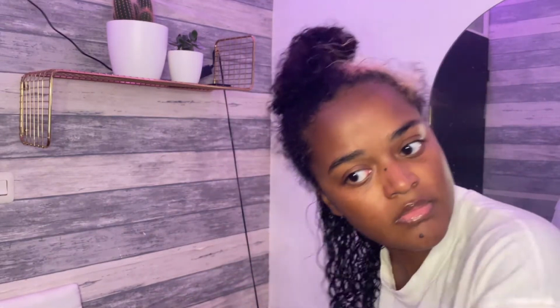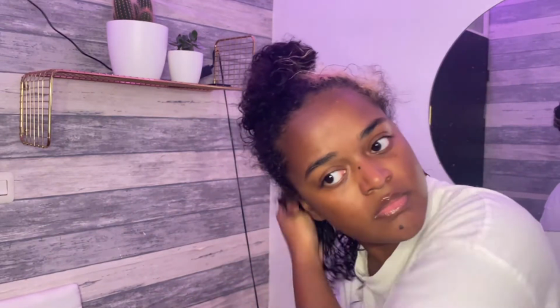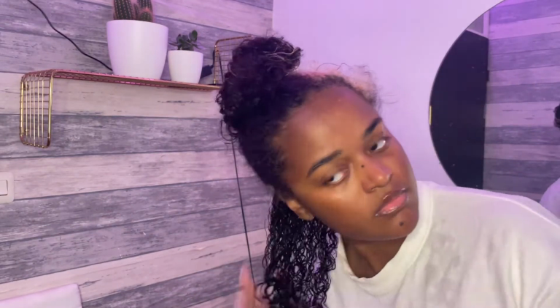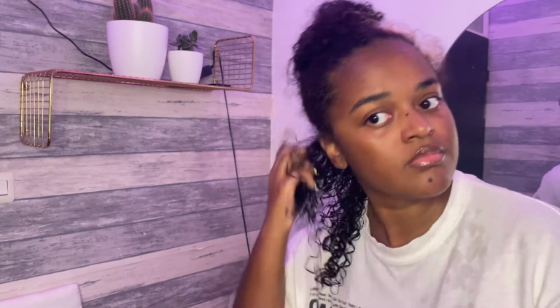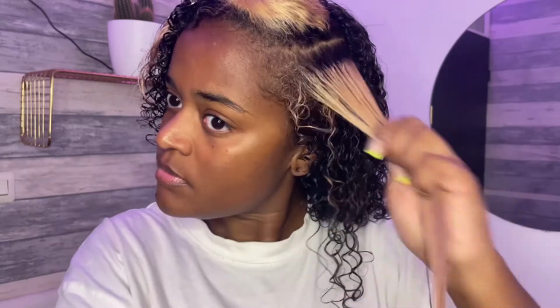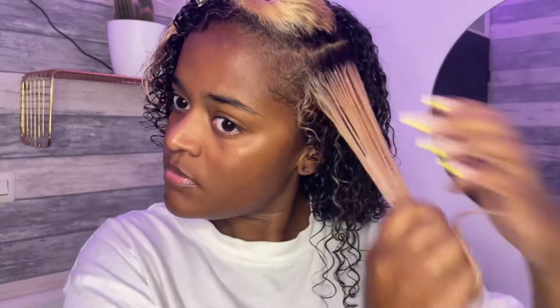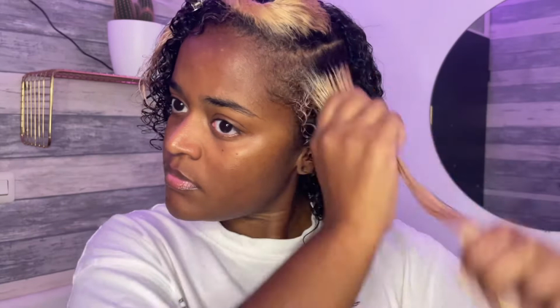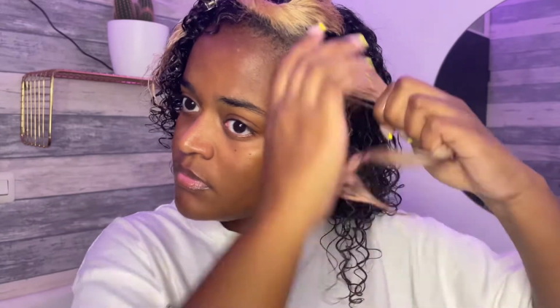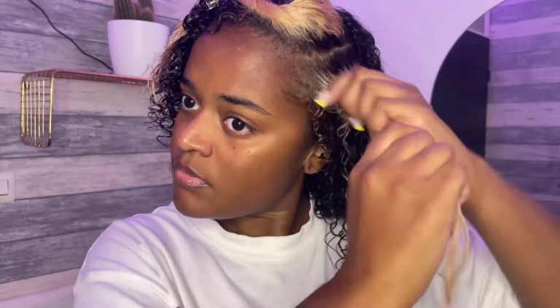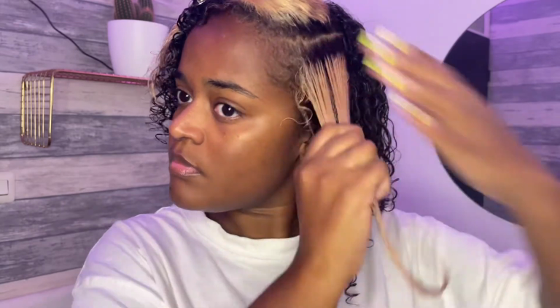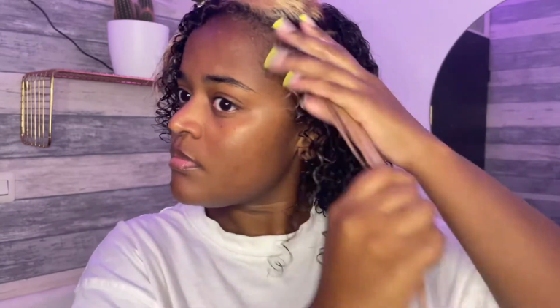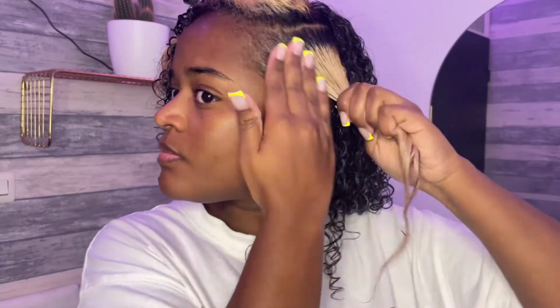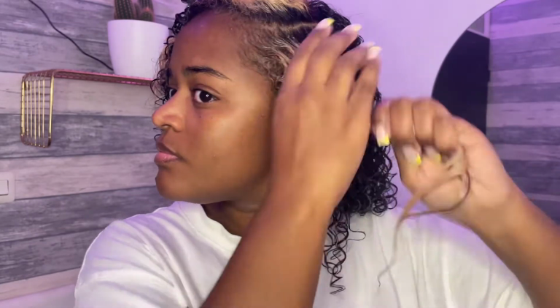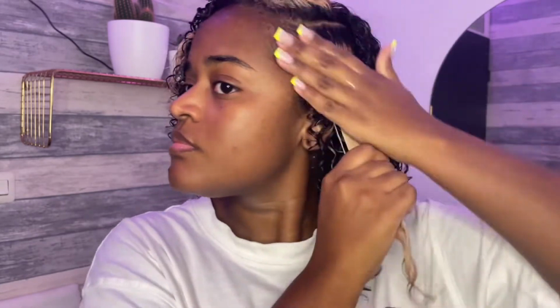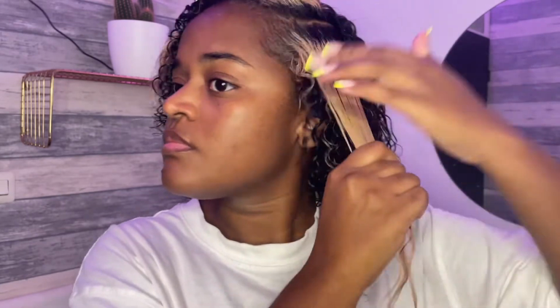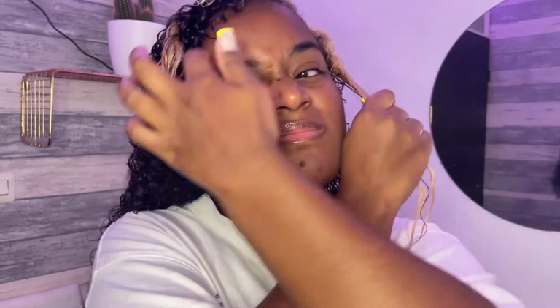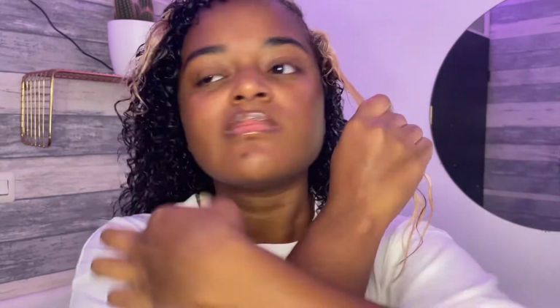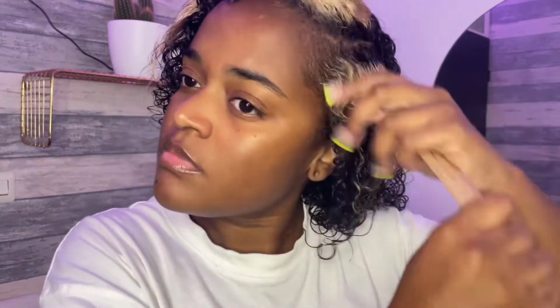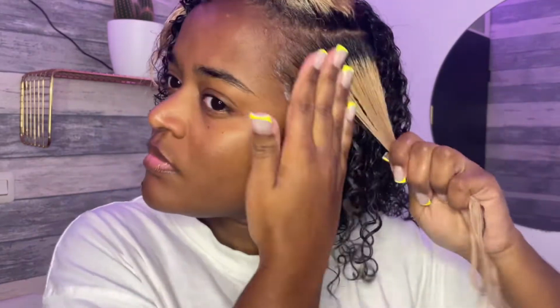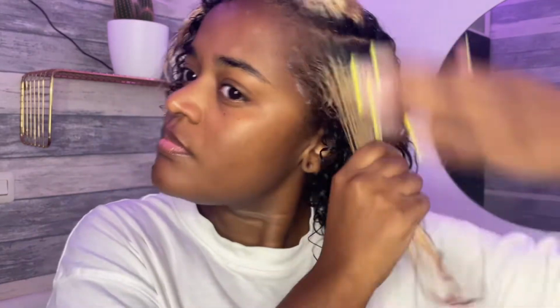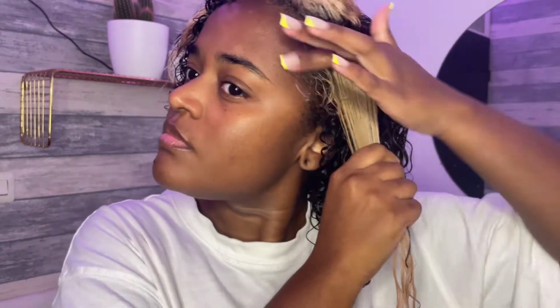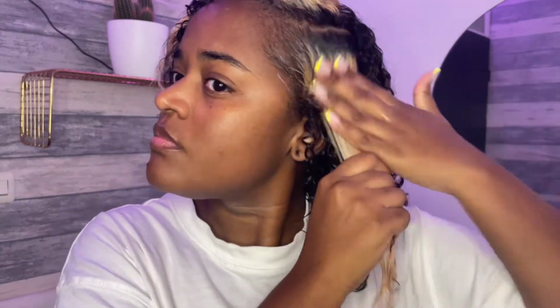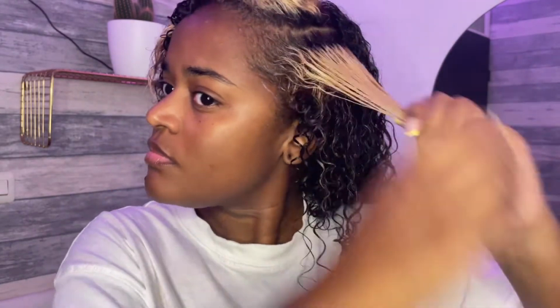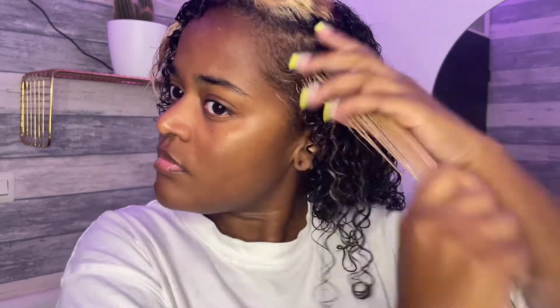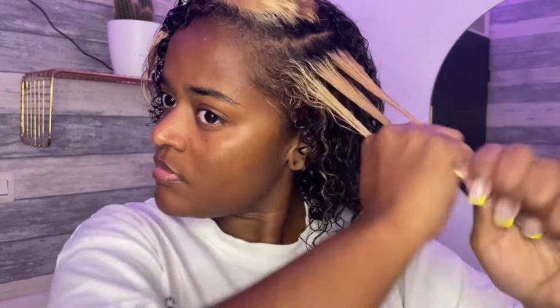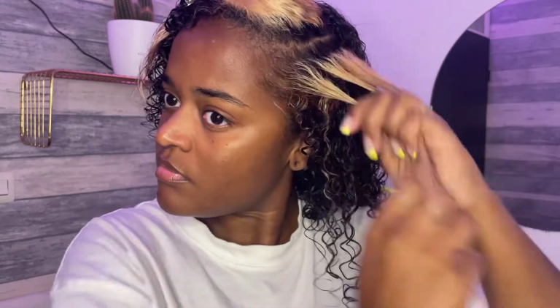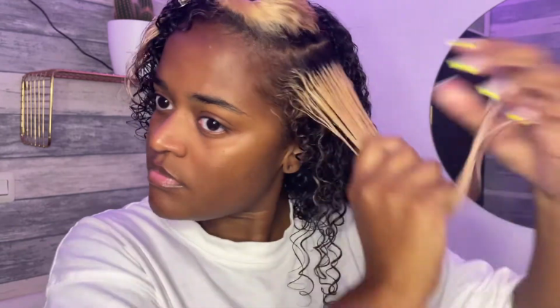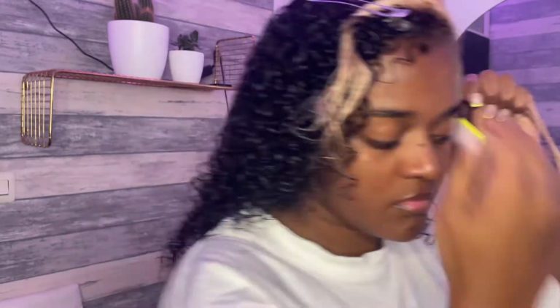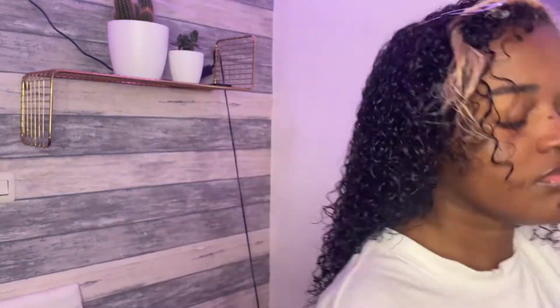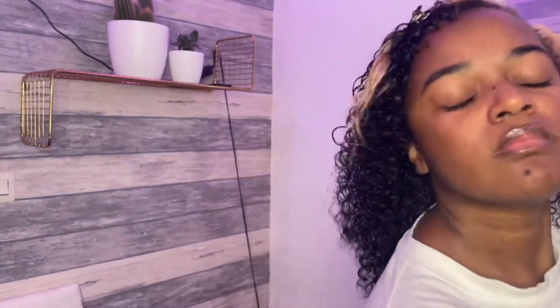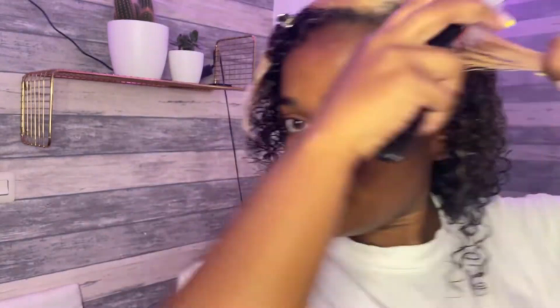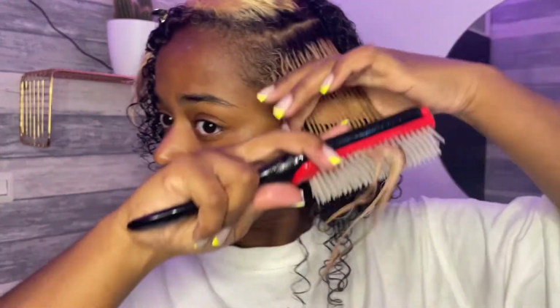For my little blonde section I like to use flexi rods to help form the curls, since that part still needs some extra attention and care.